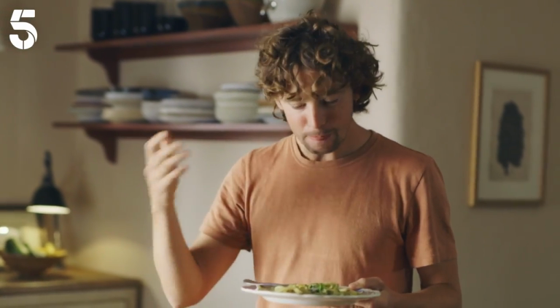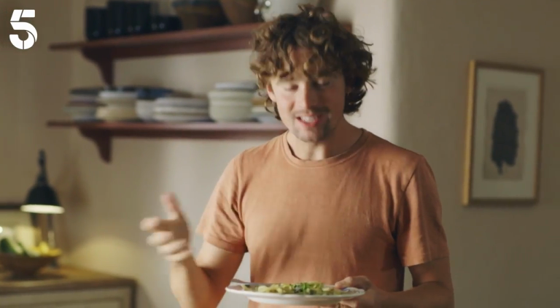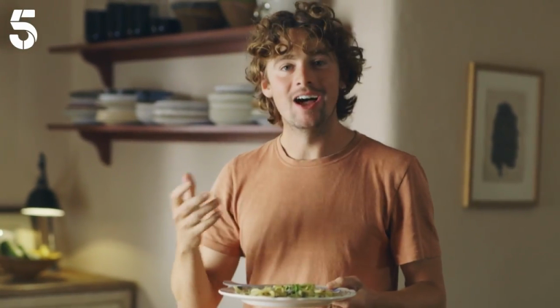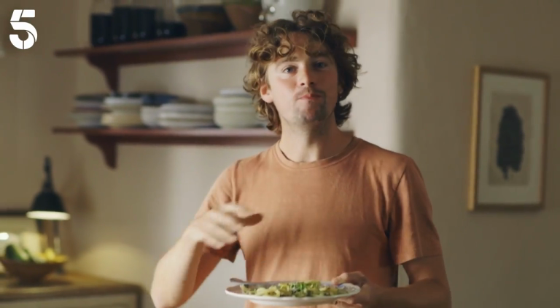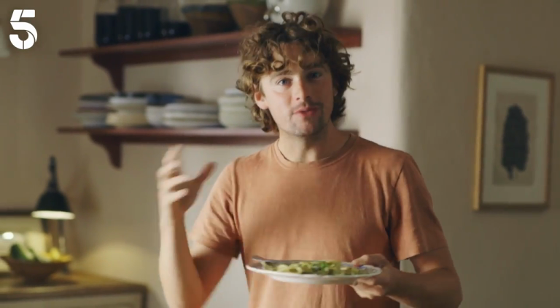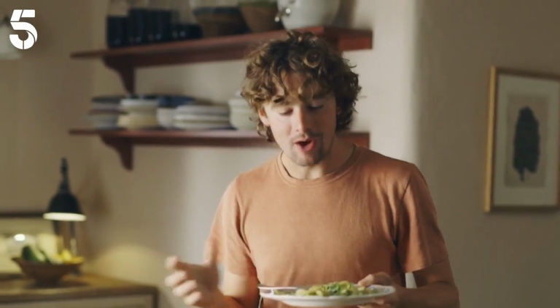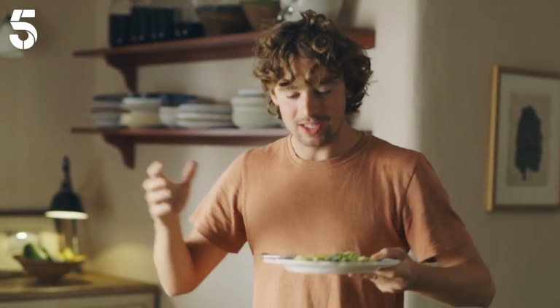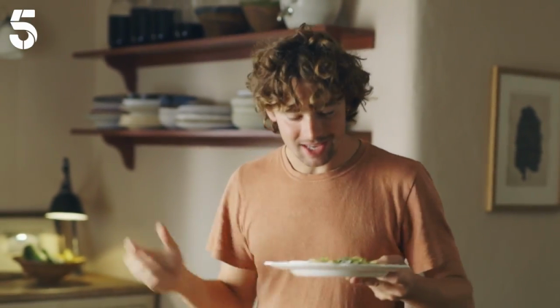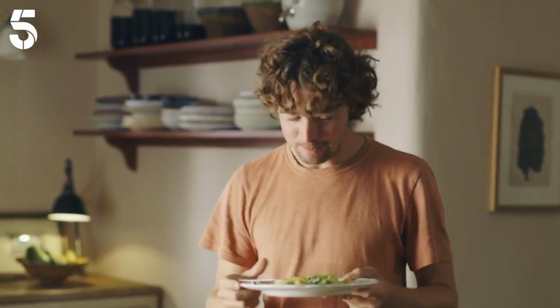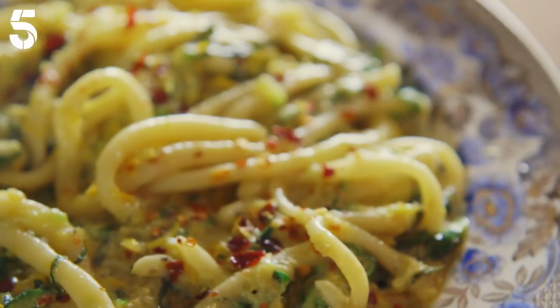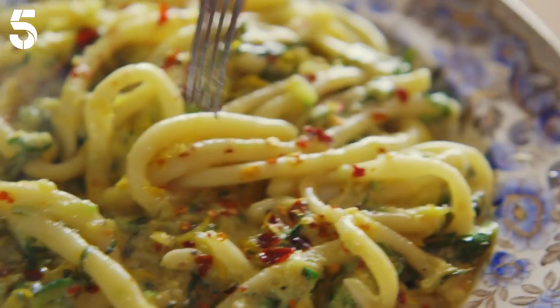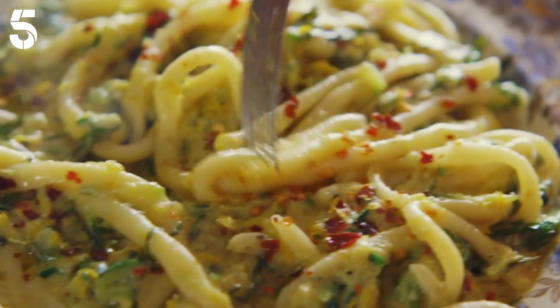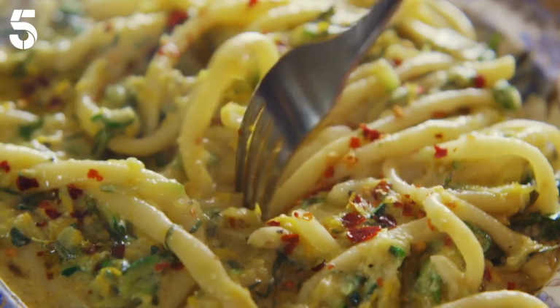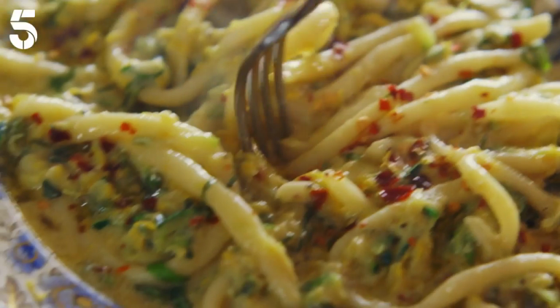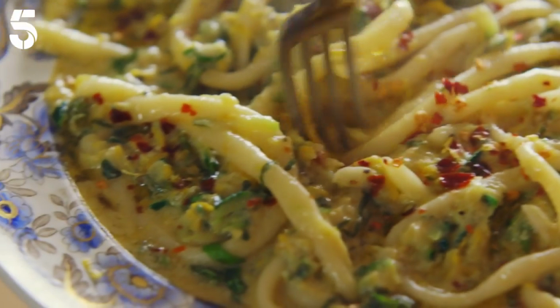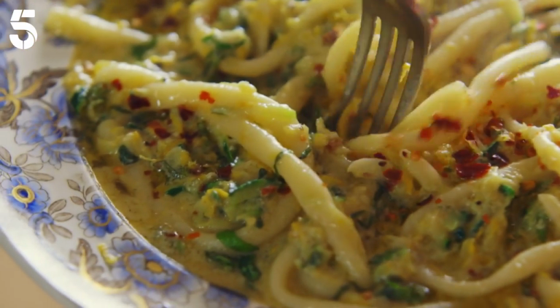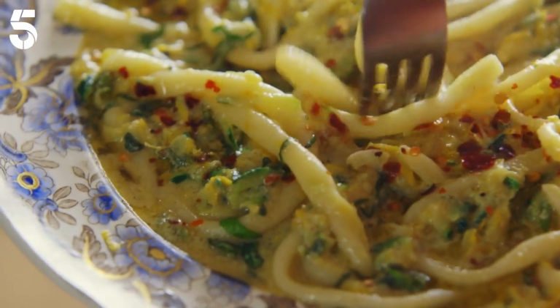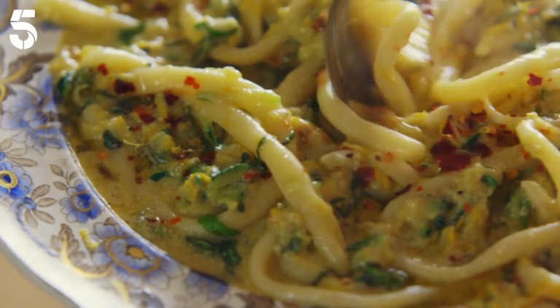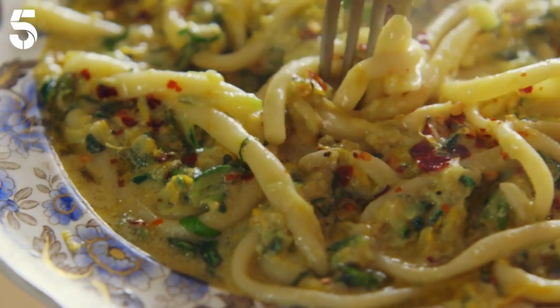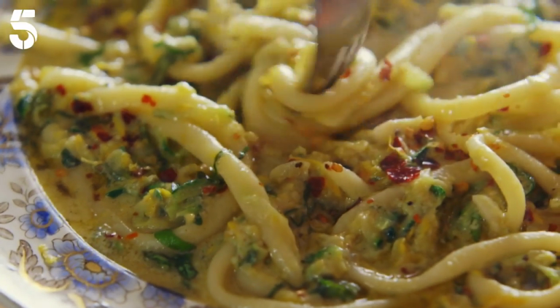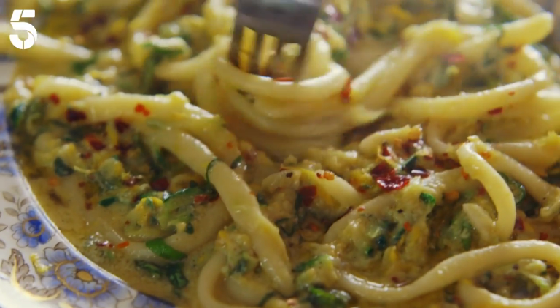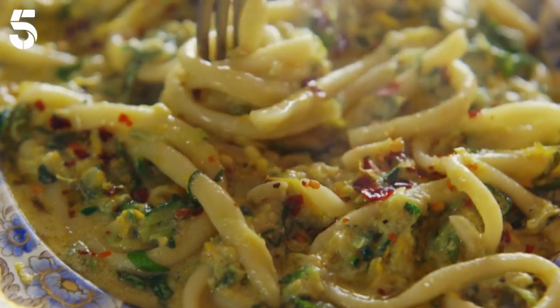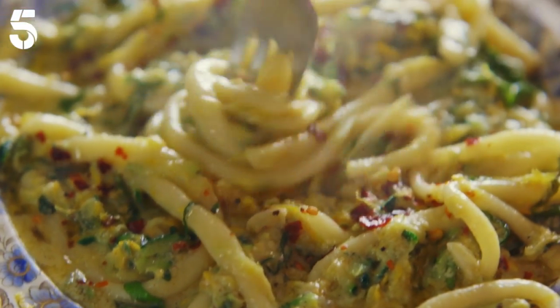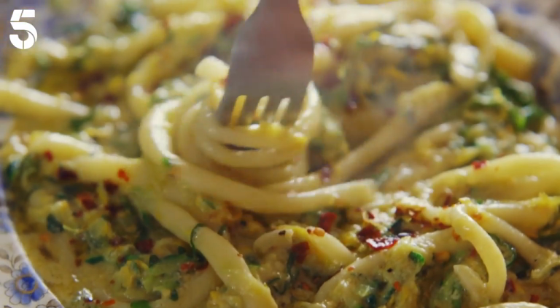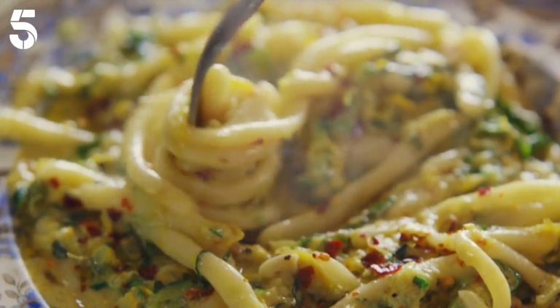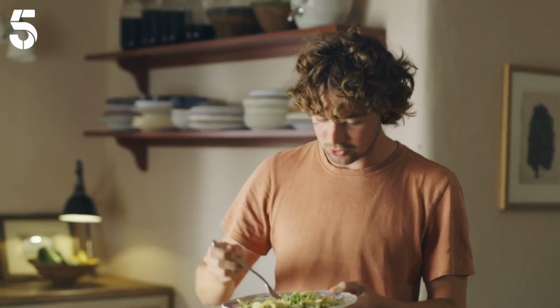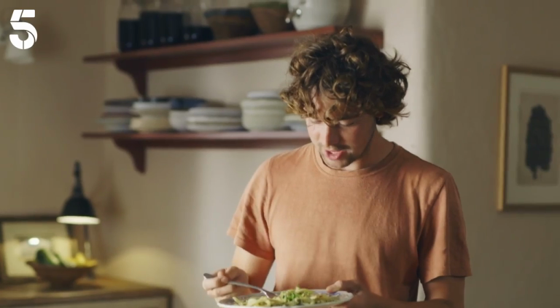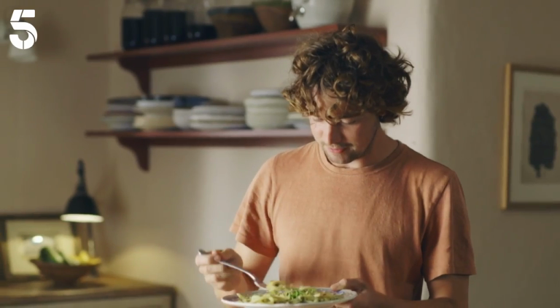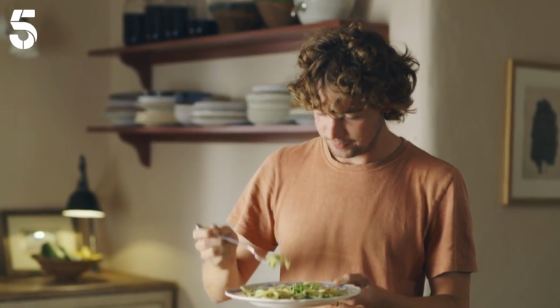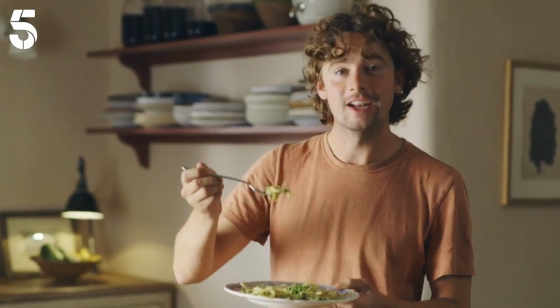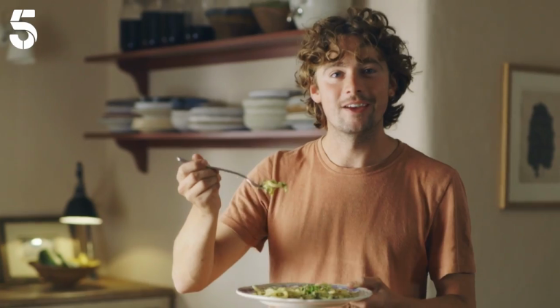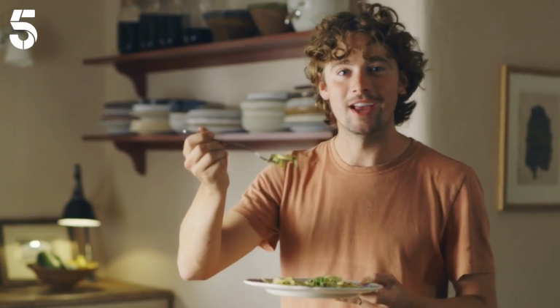It's light, it's fresh, it's zingy, bursting with flavour and colour. It's a really lovely way to use up a glut of courgettes. I could eat this every day.